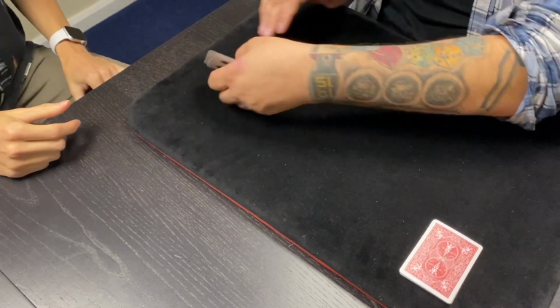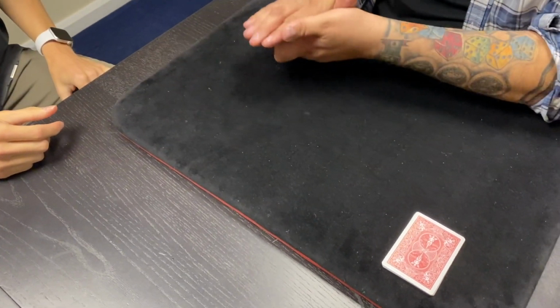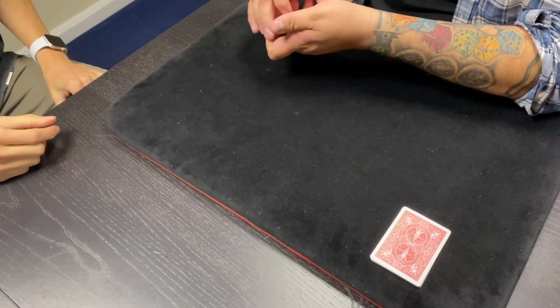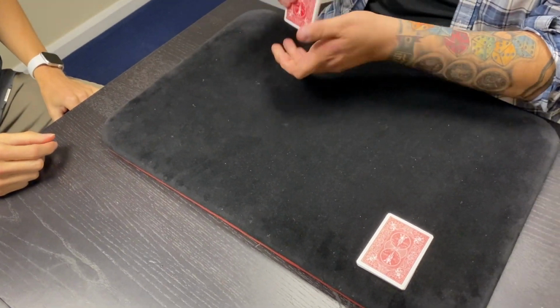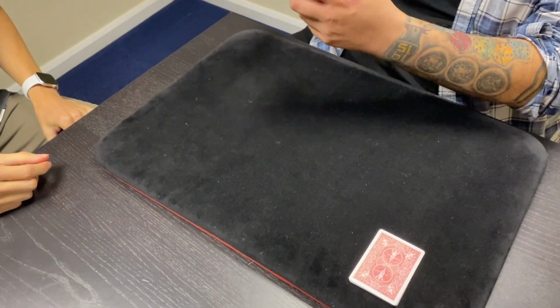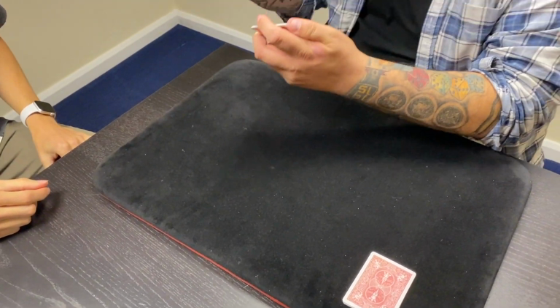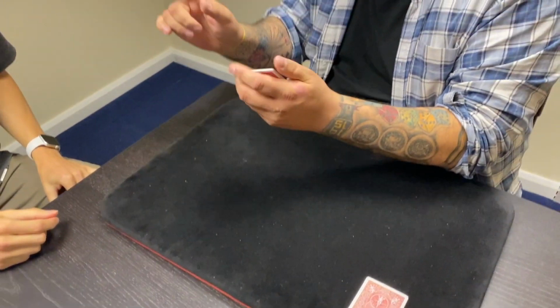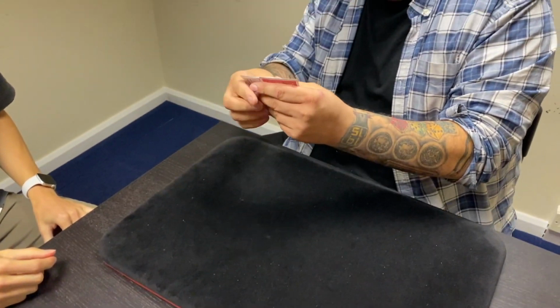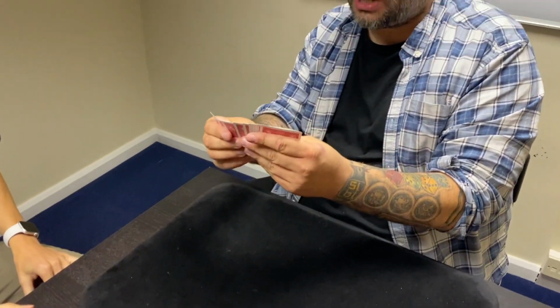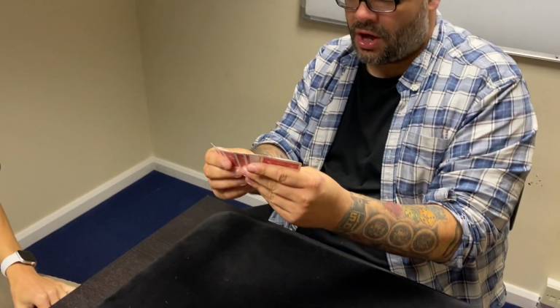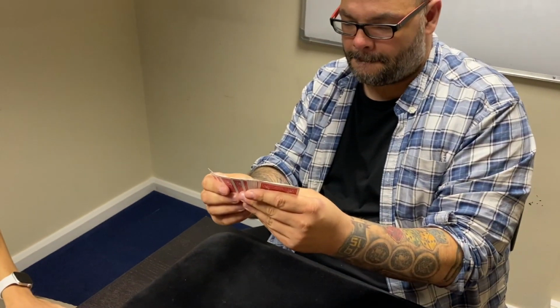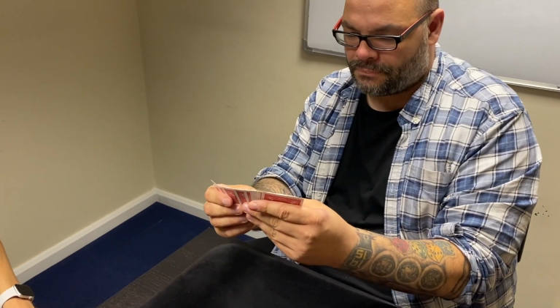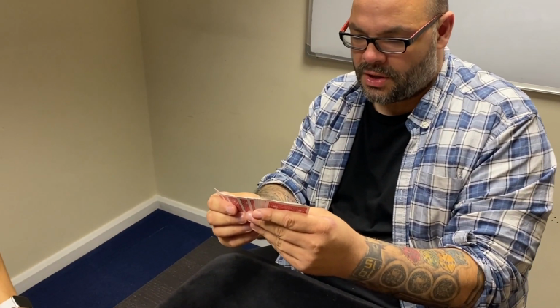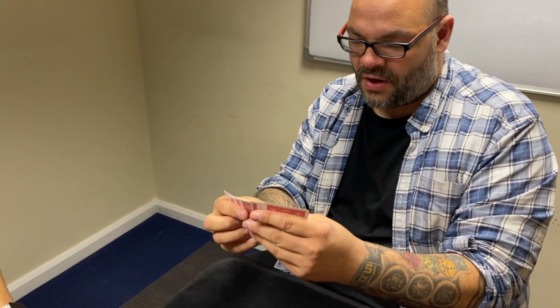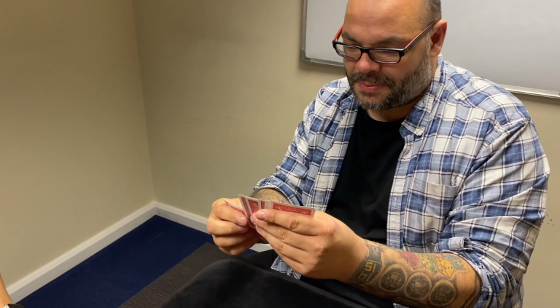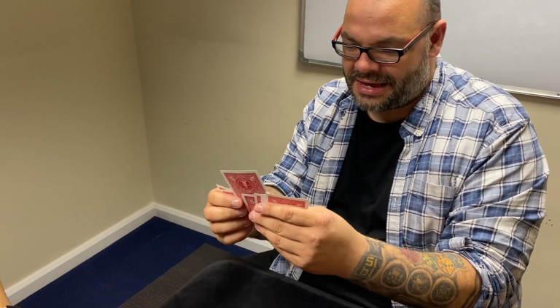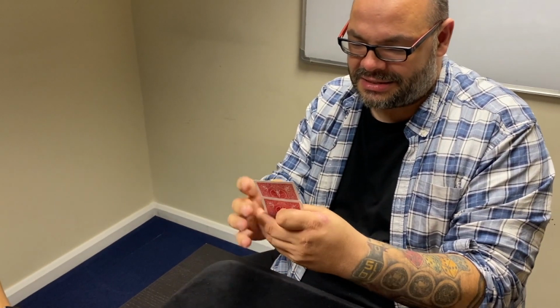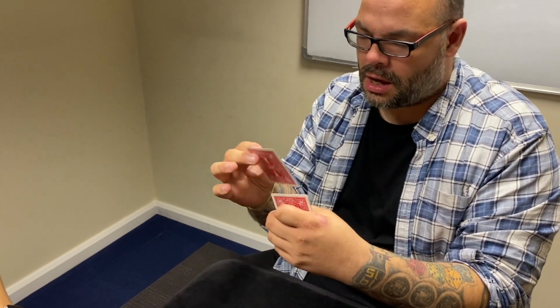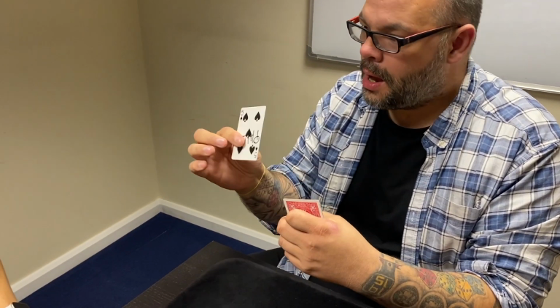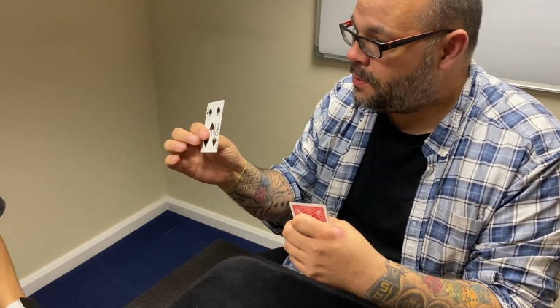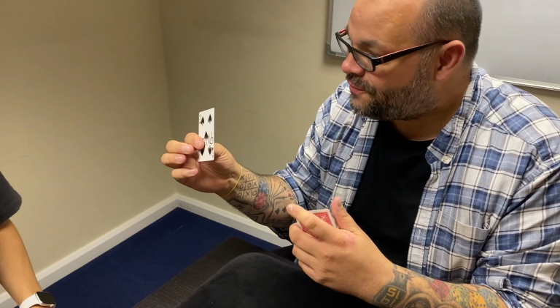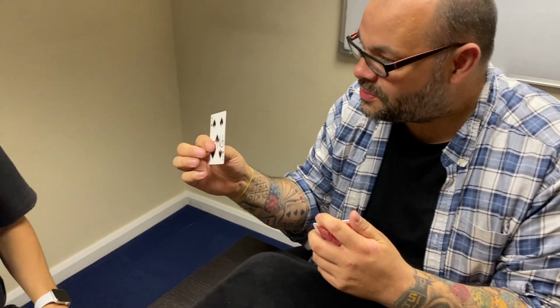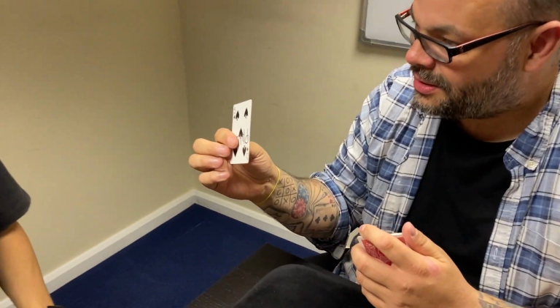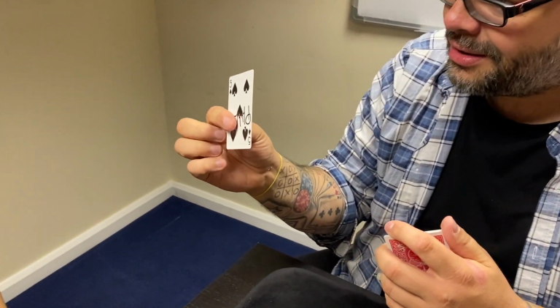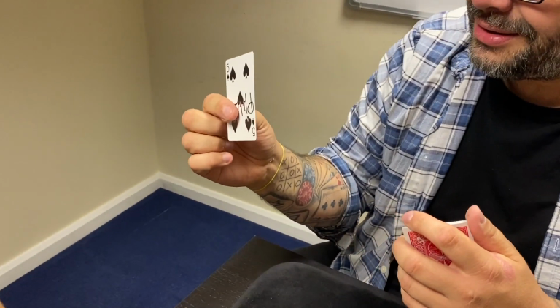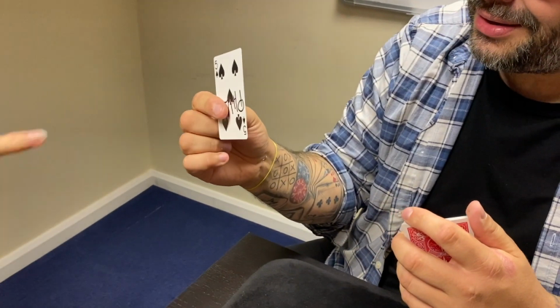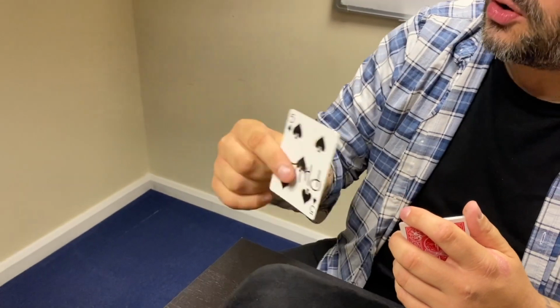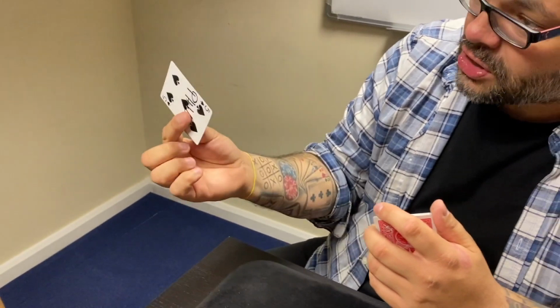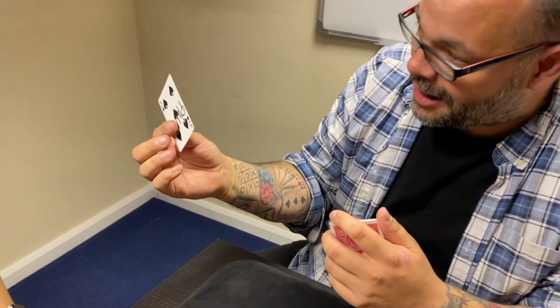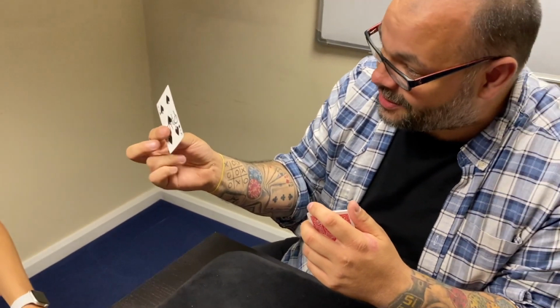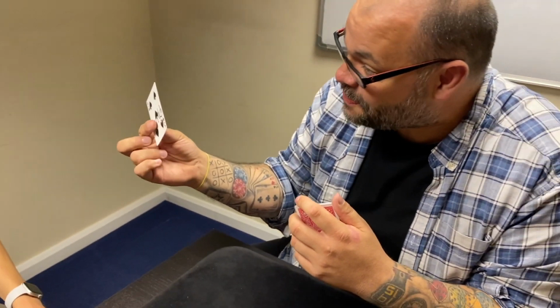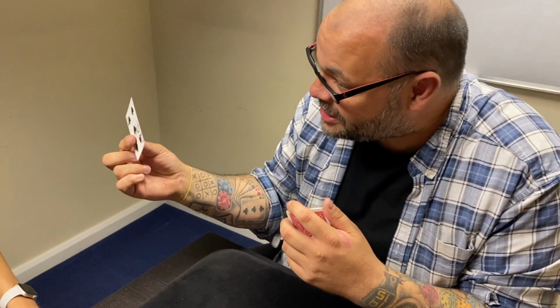But that would only be any good if the card that you picked went across. What was the name of your card? — Five of Spades. — It was the Five of Spades. Boom. Did it have Phil on it as well? — Yeah. Well, I didn't see Phil at the table — but yeah, the Five of Spades went across.